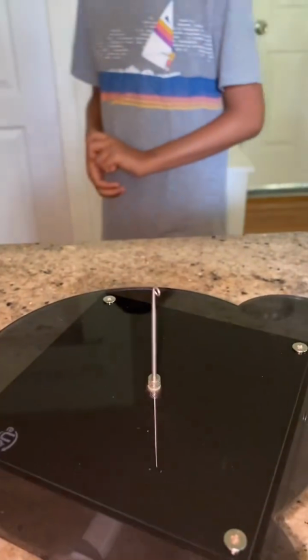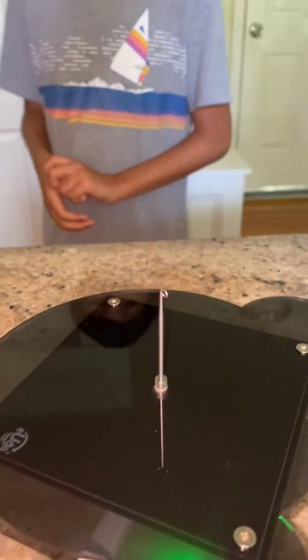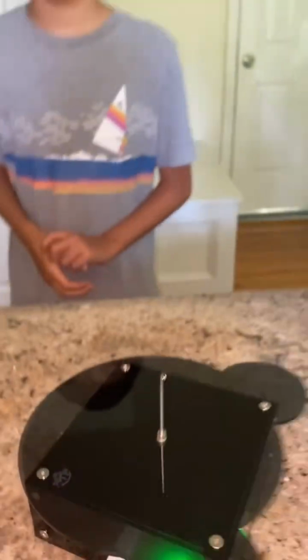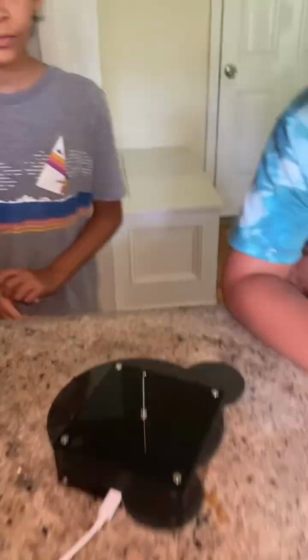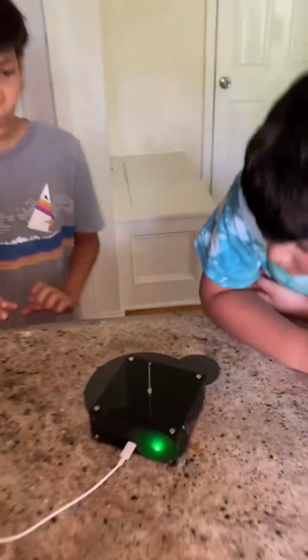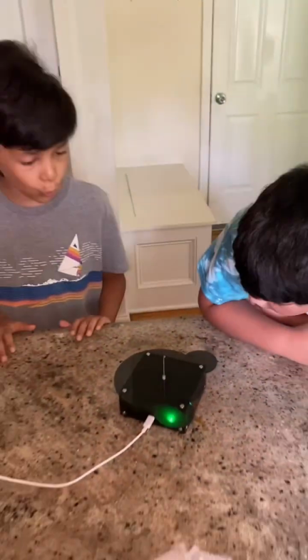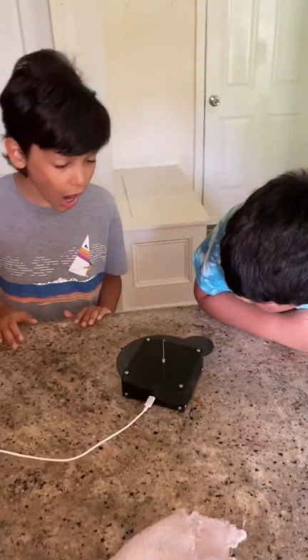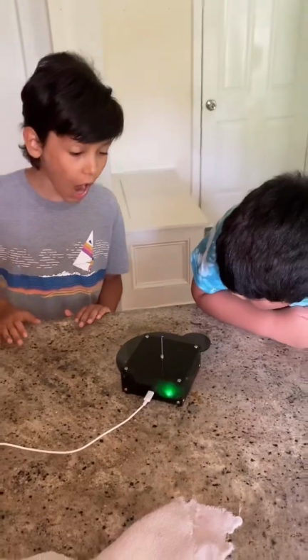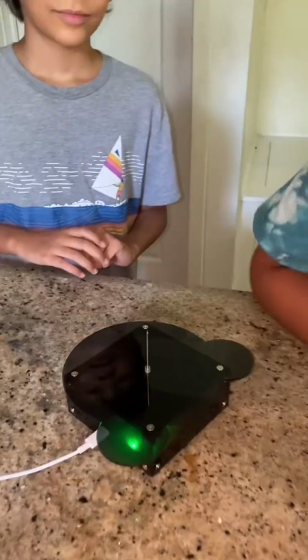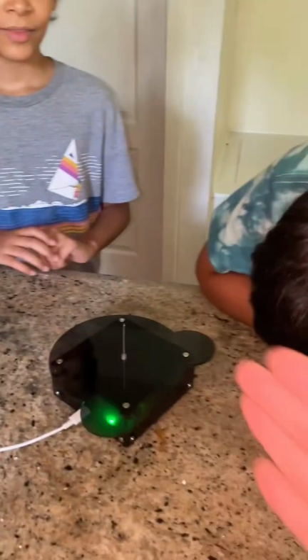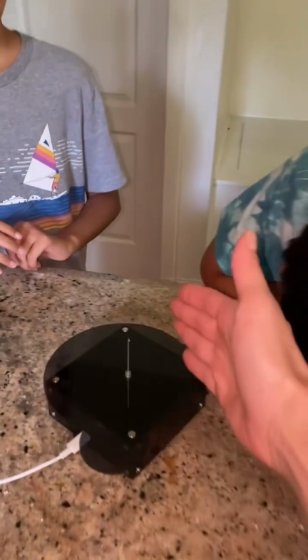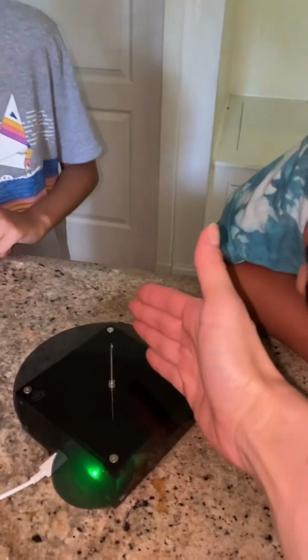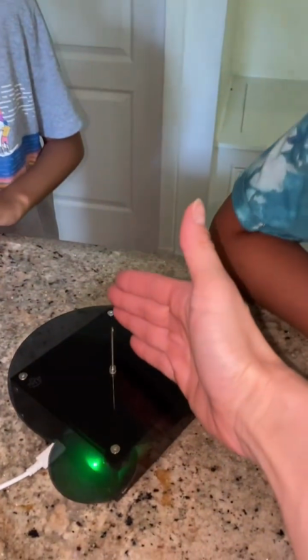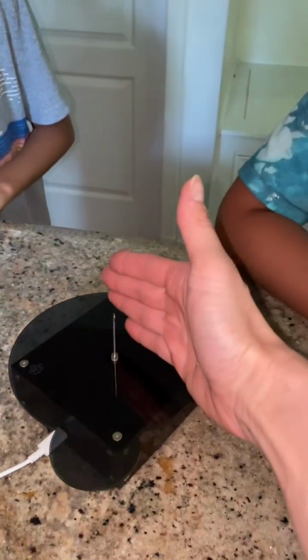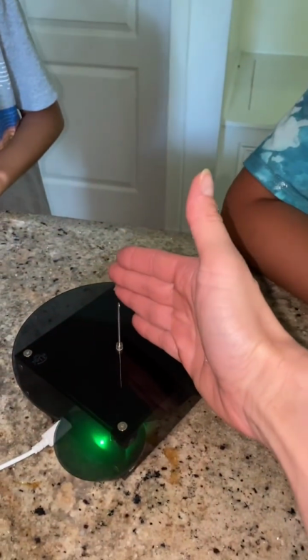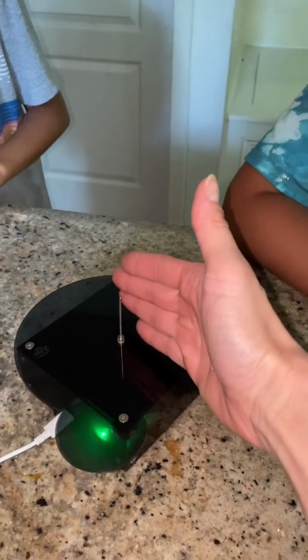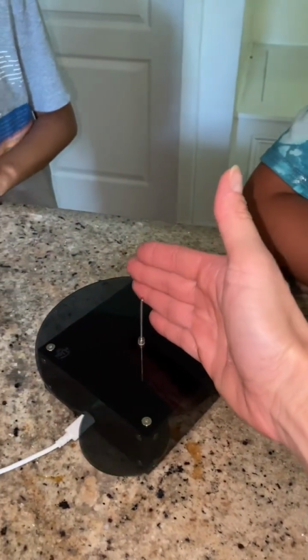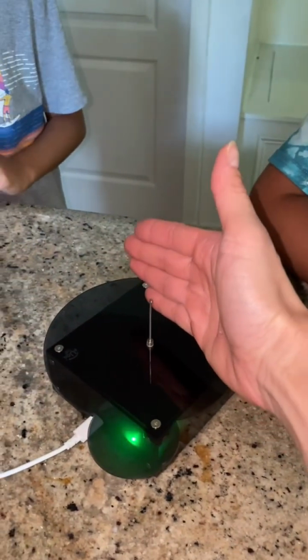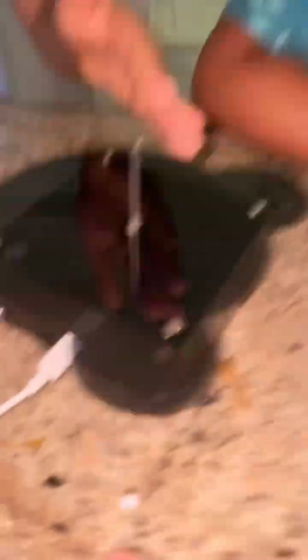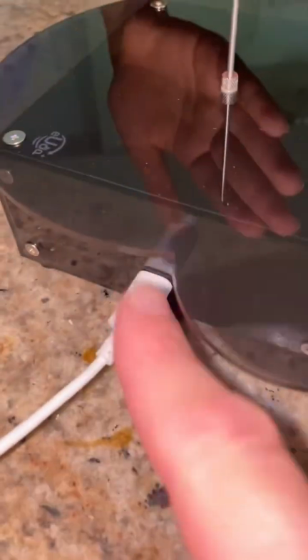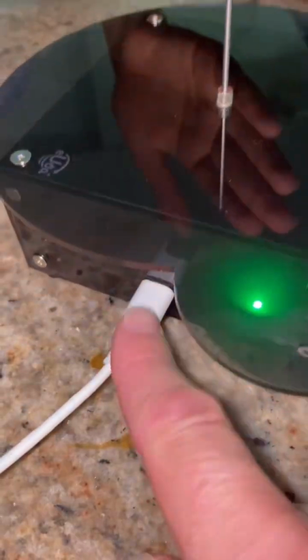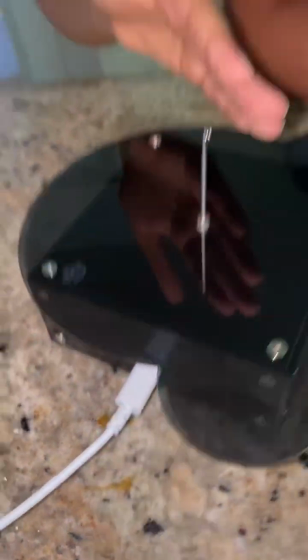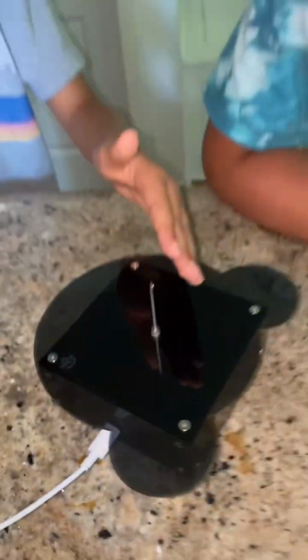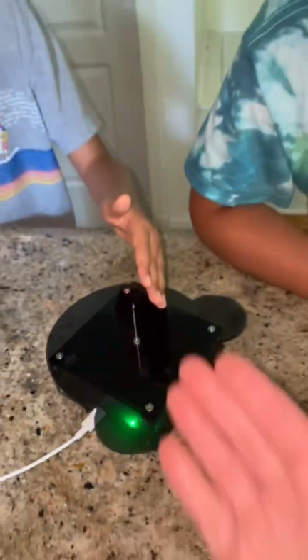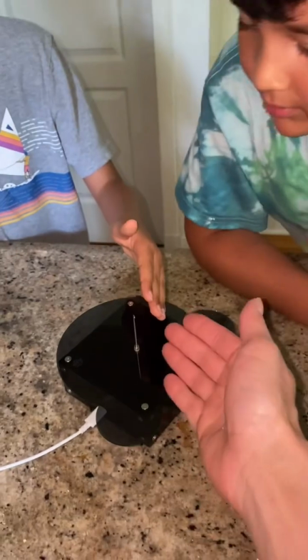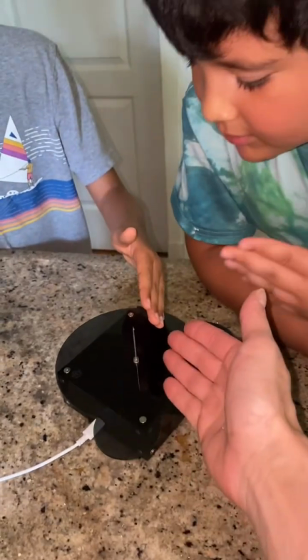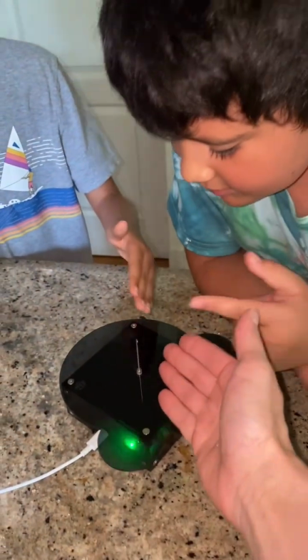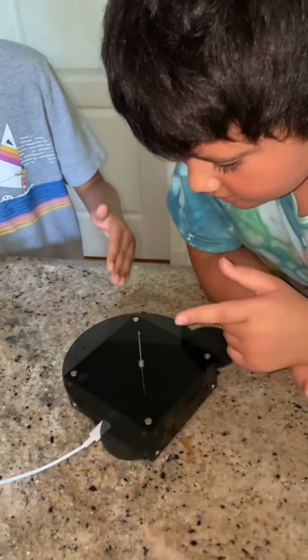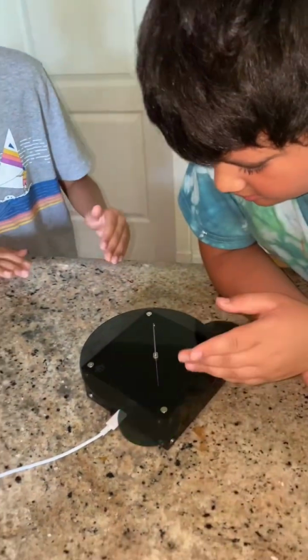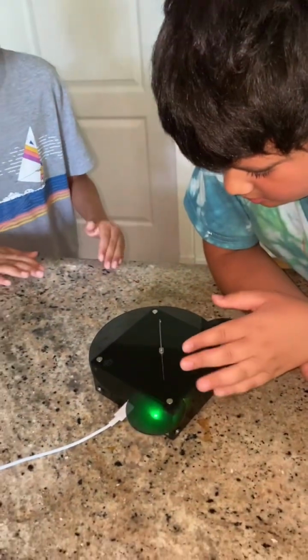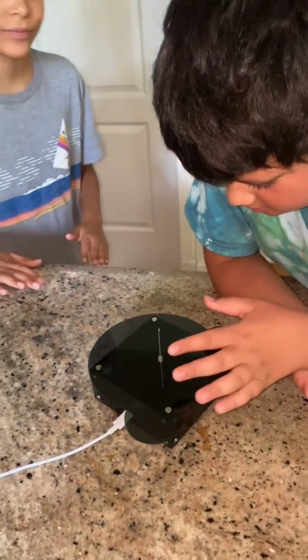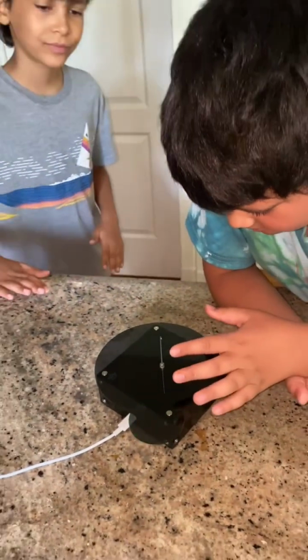Guys, look at this. Whoa! This is safe to touch. Look at this. Wow! Because it's powered with a USB 5-volt, safe to touch. Yeah!